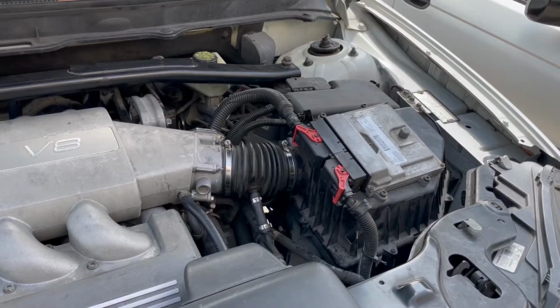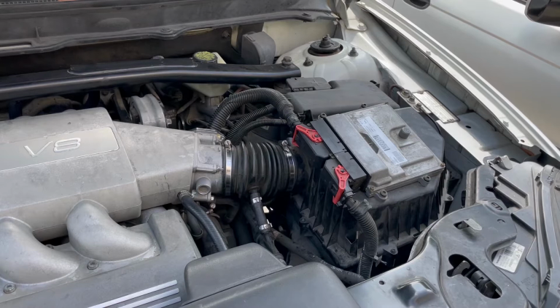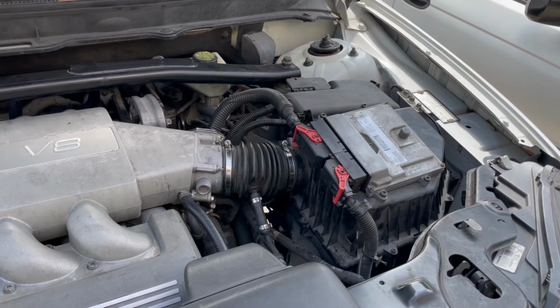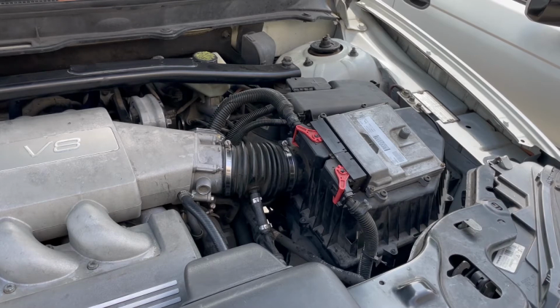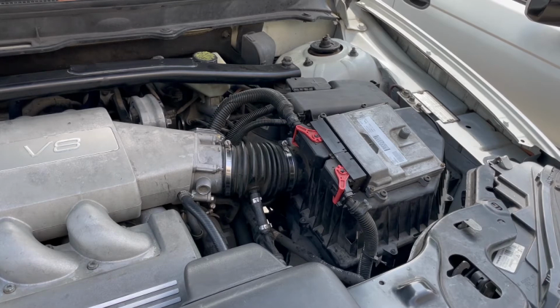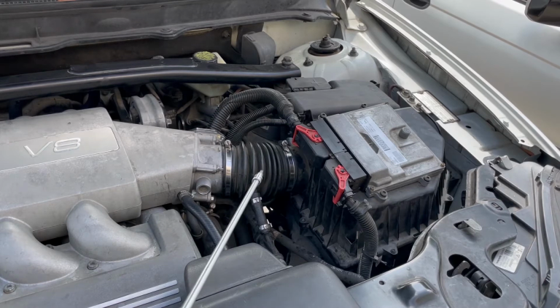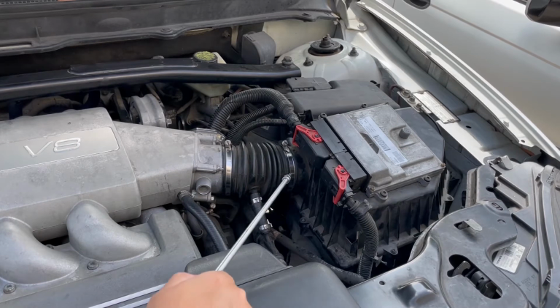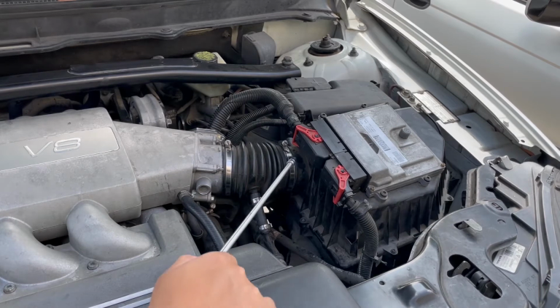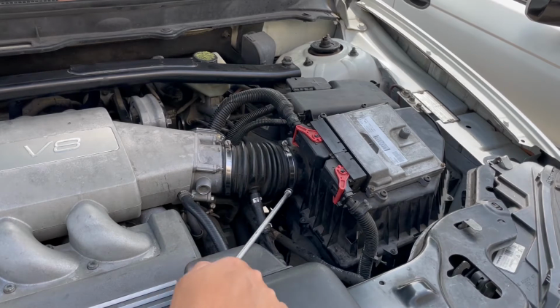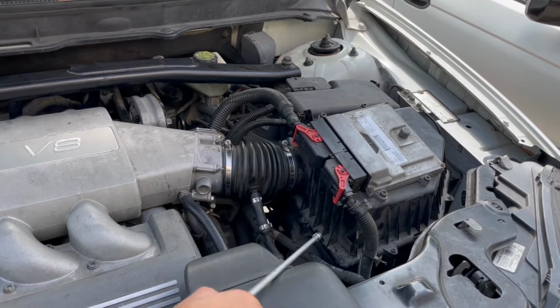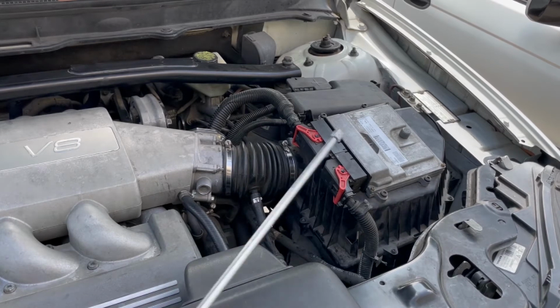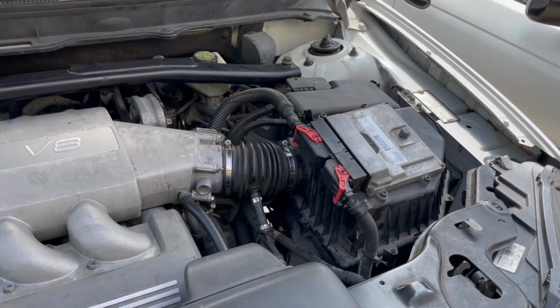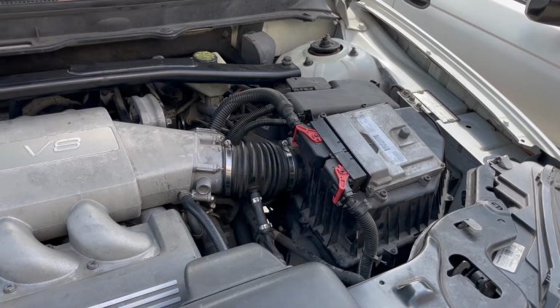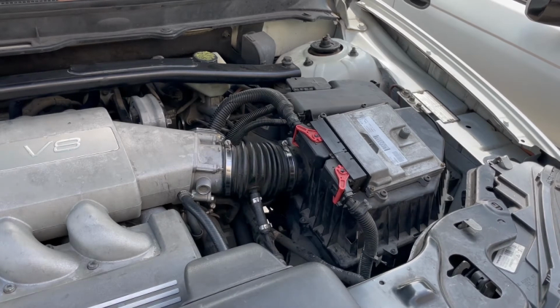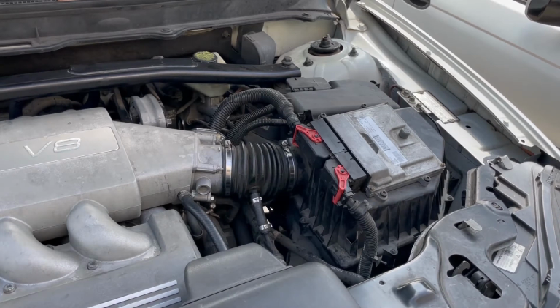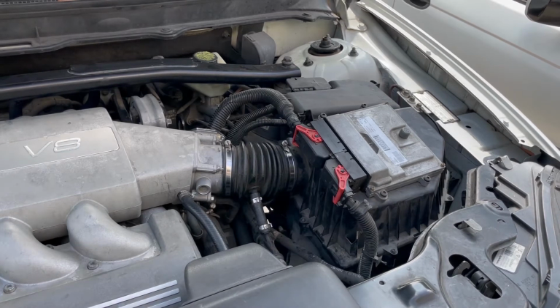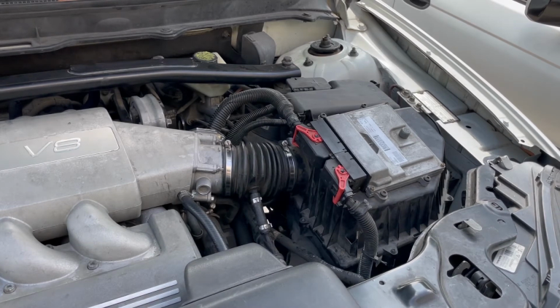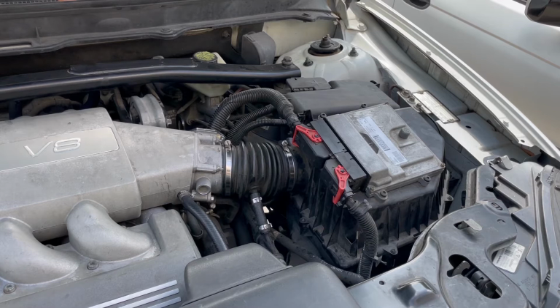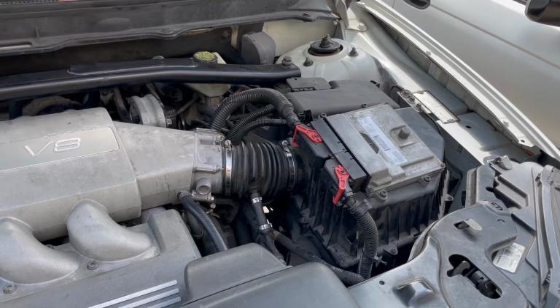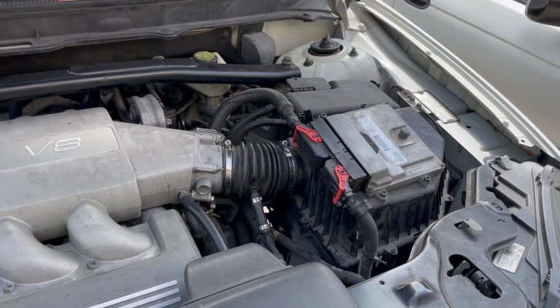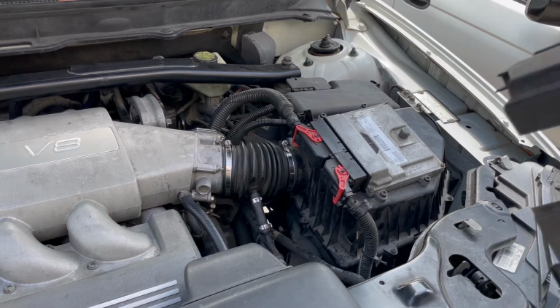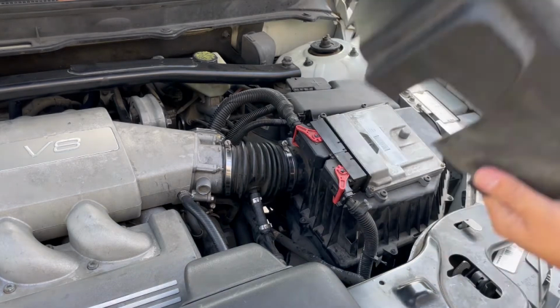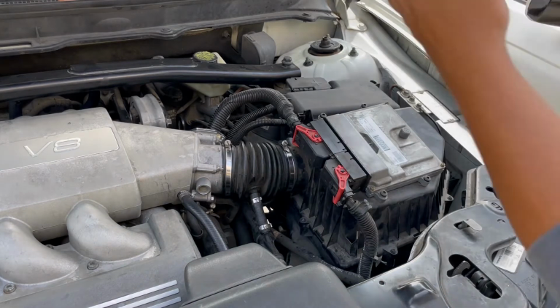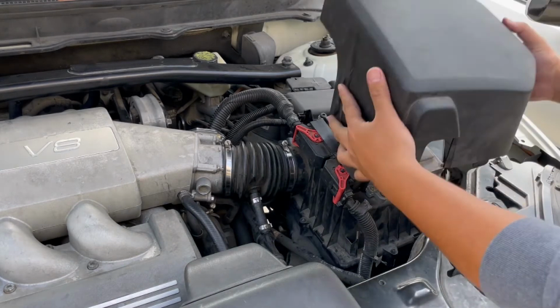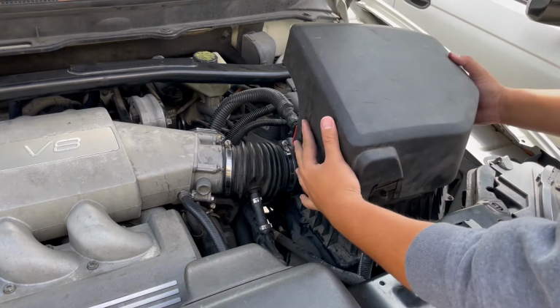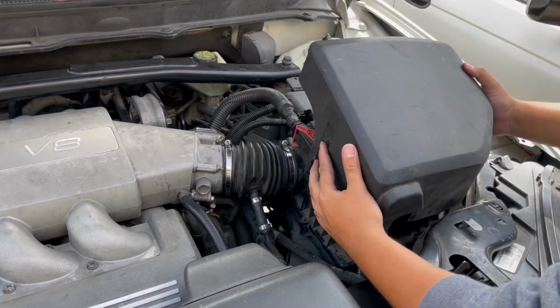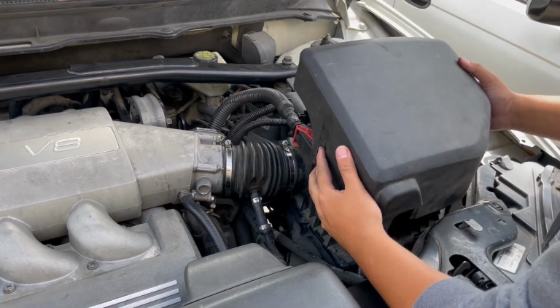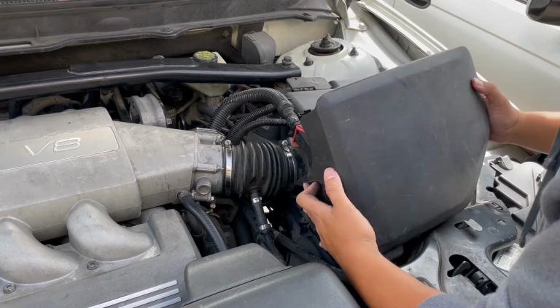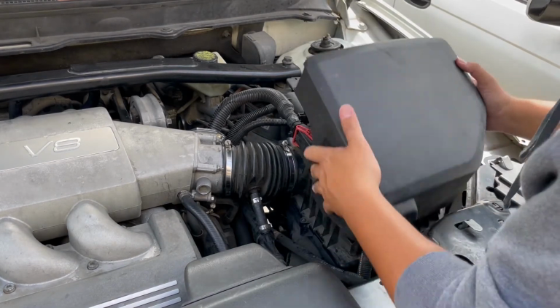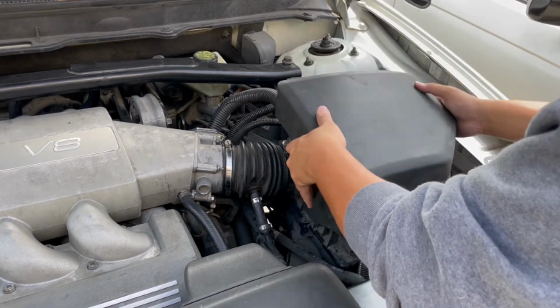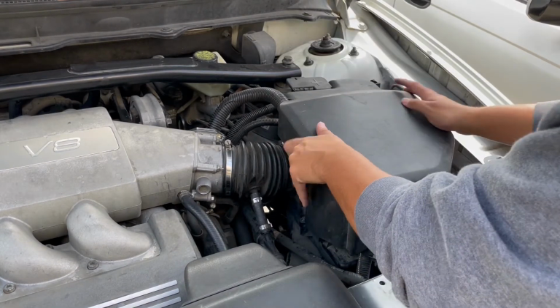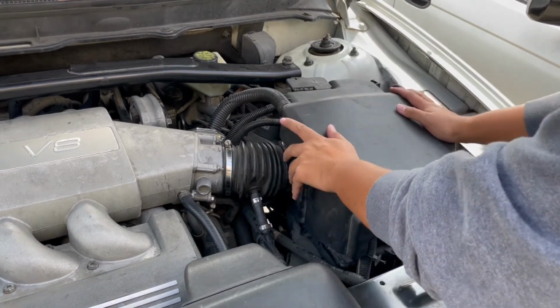Now we've reinstalled our hose and the rest of the air box. Go ahead and put the plastic cover on and you should be done with this.